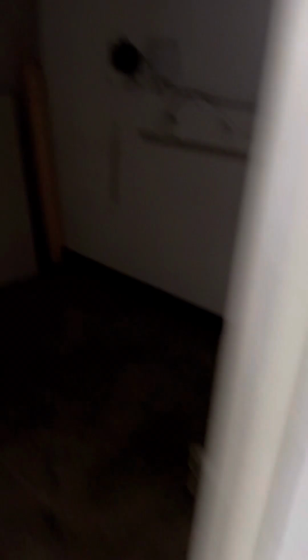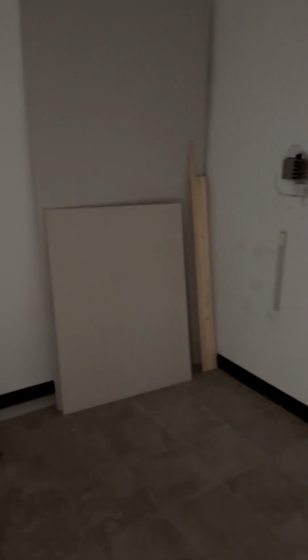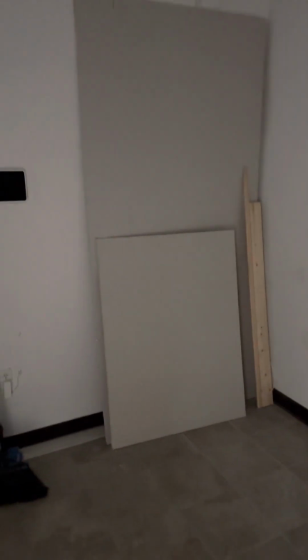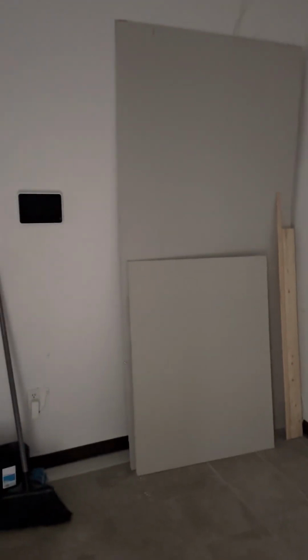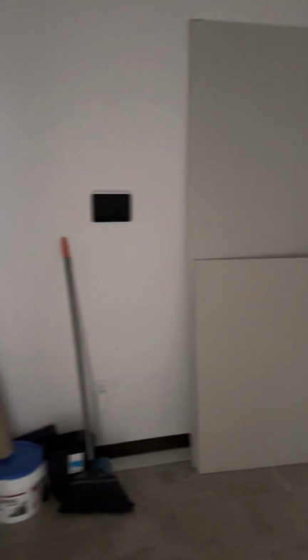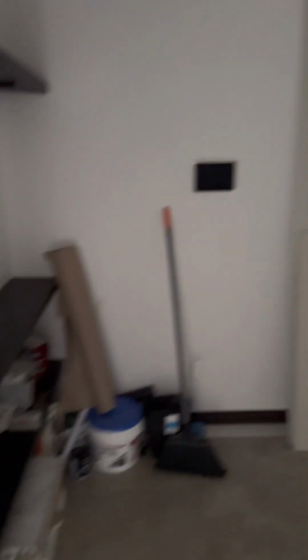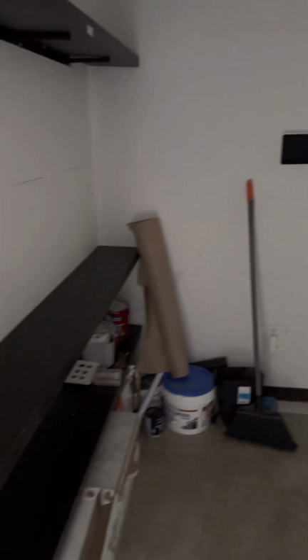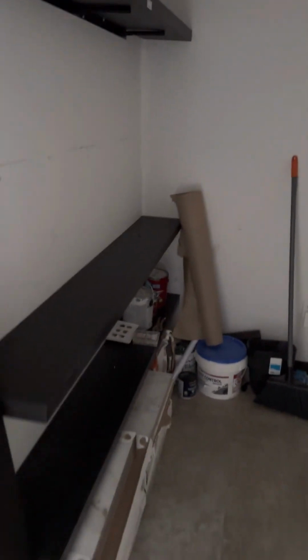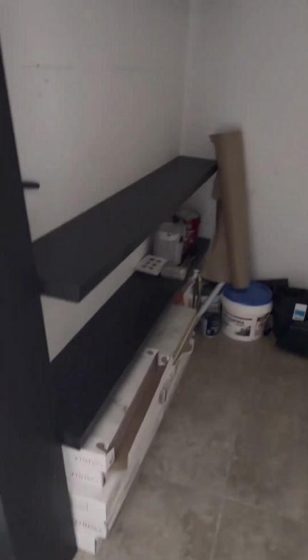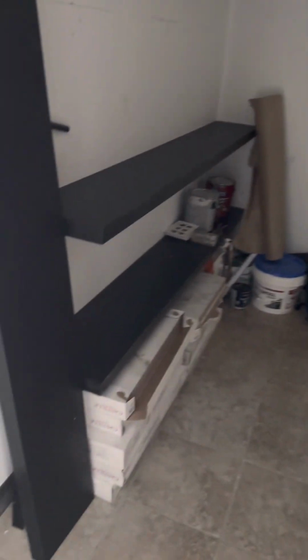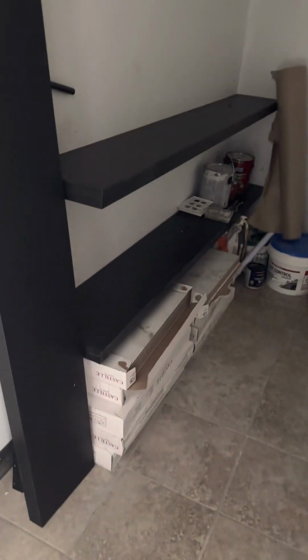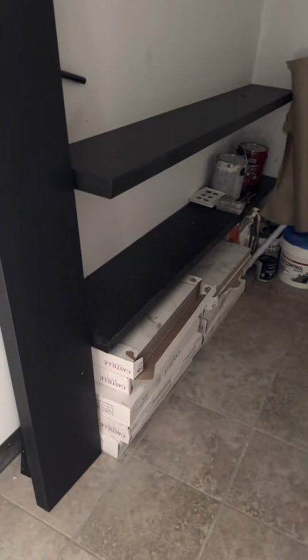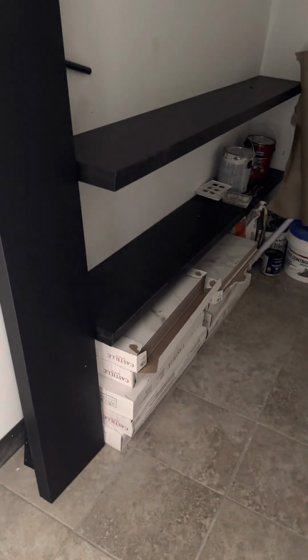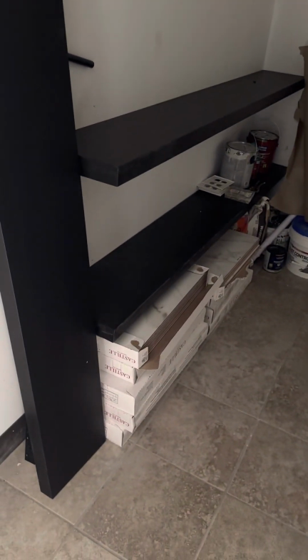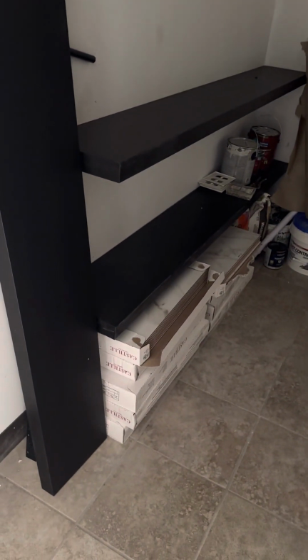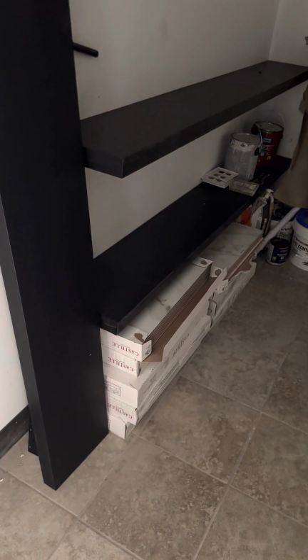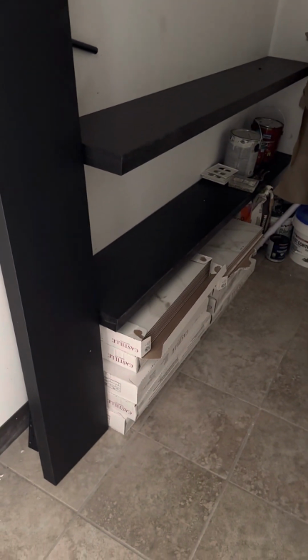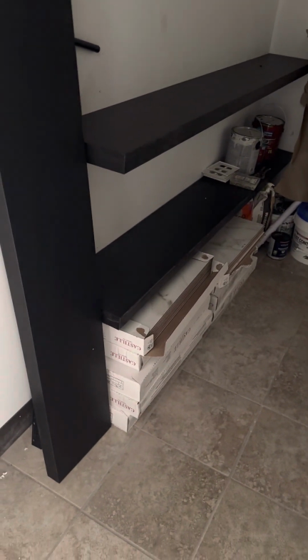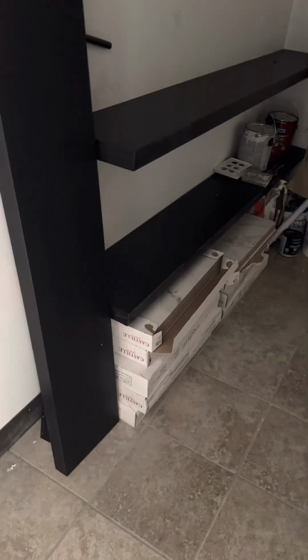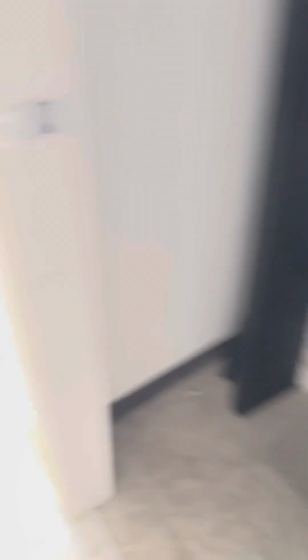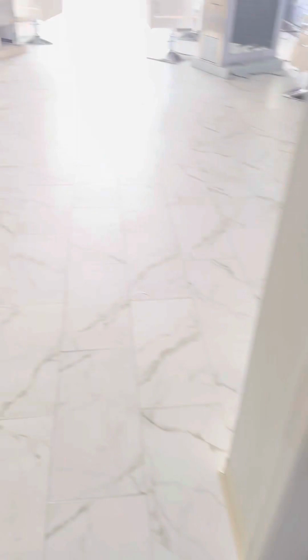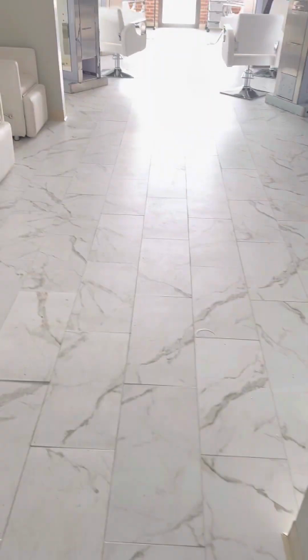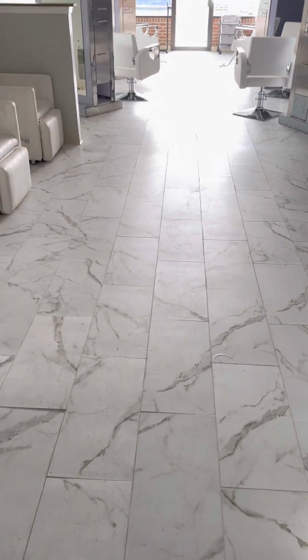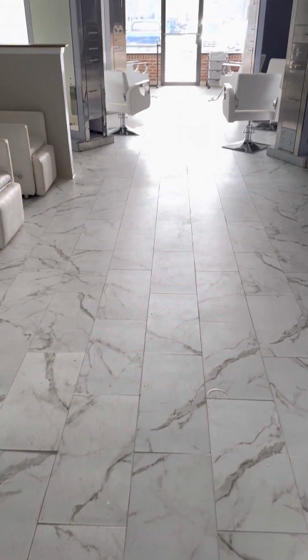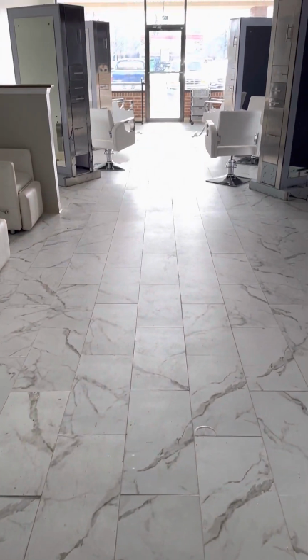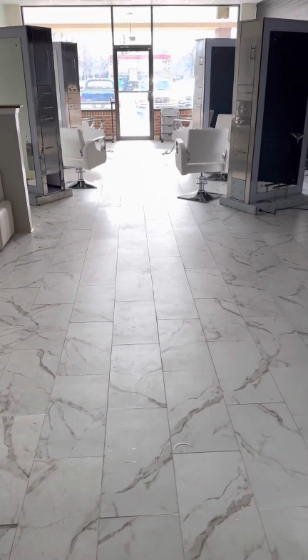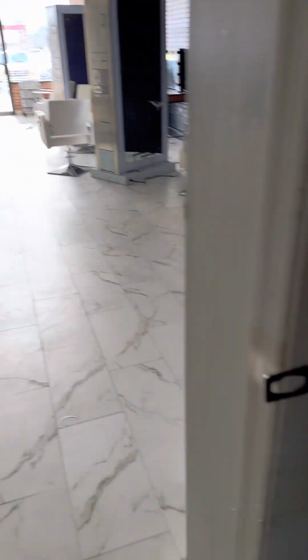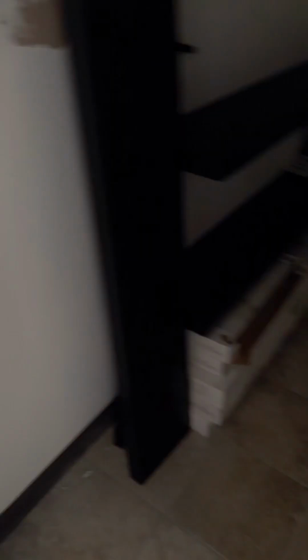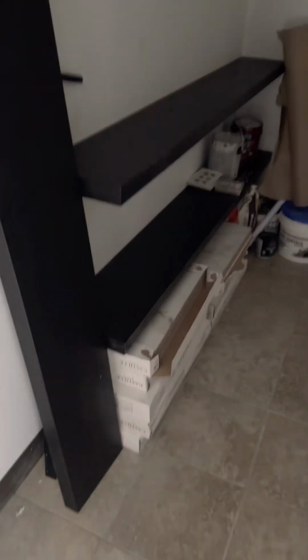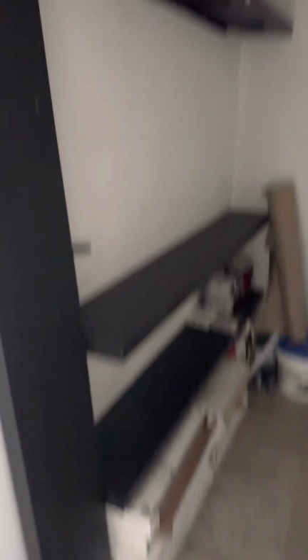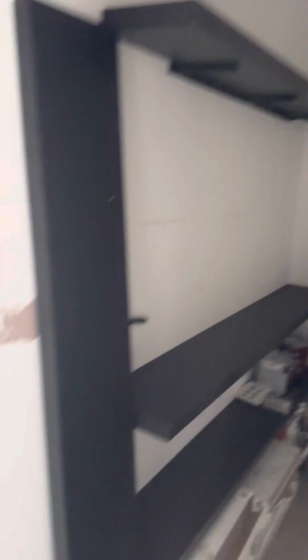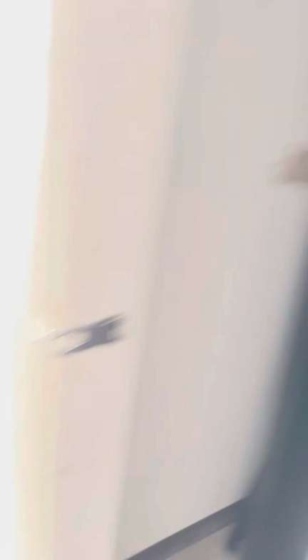Some building materials in here — sheetrock, paint, and some brand new cases of marble-like tile. Basically what you see installed in here — this is all the rest of it, all the shelves.